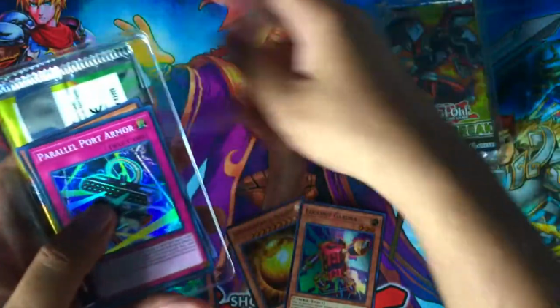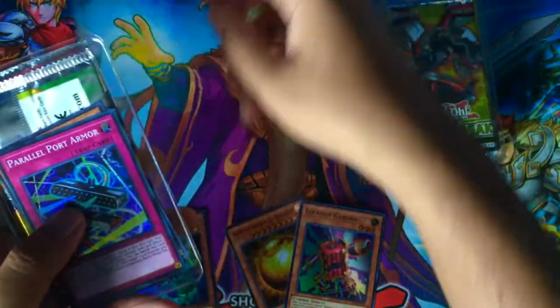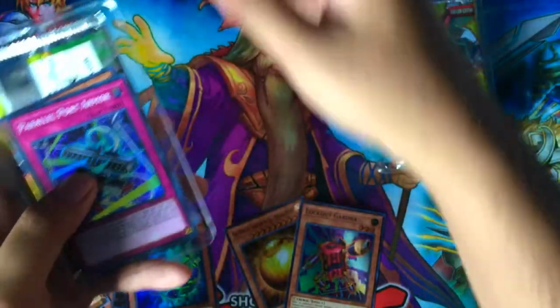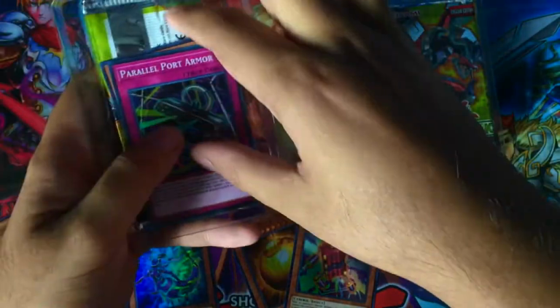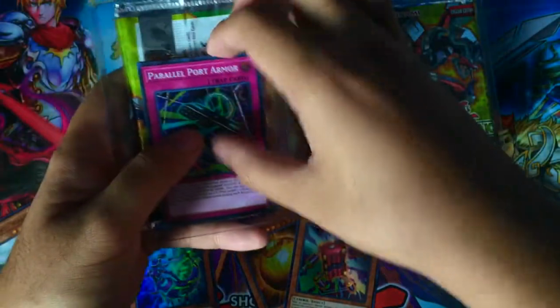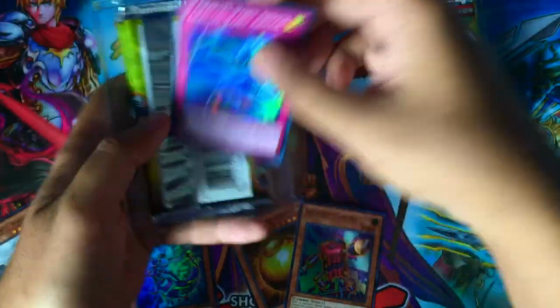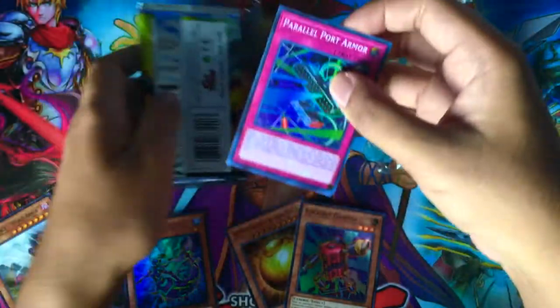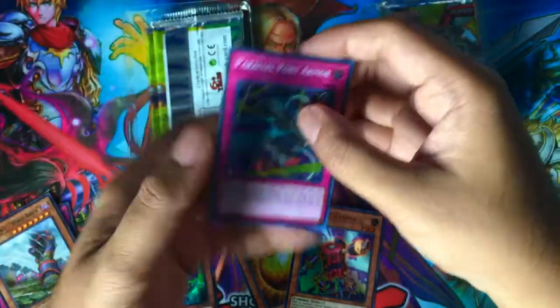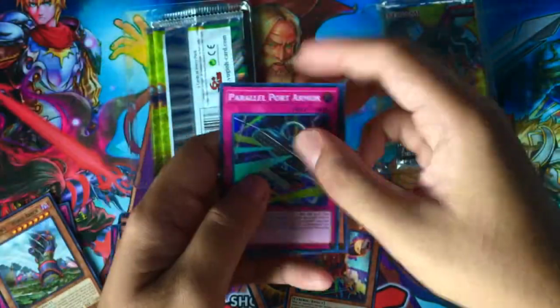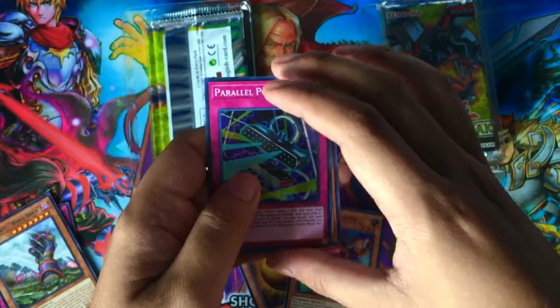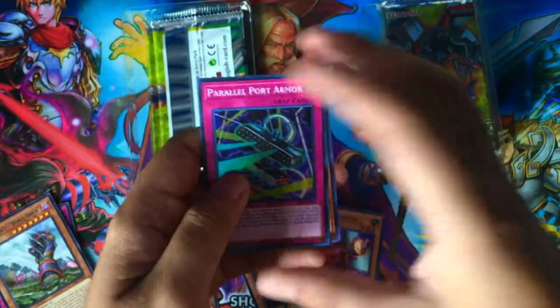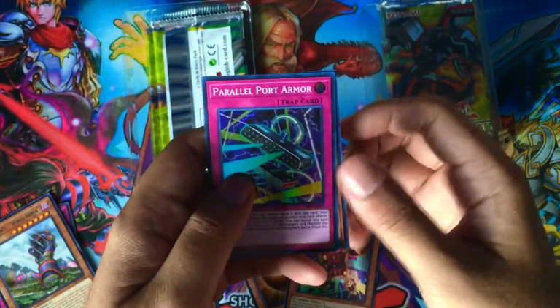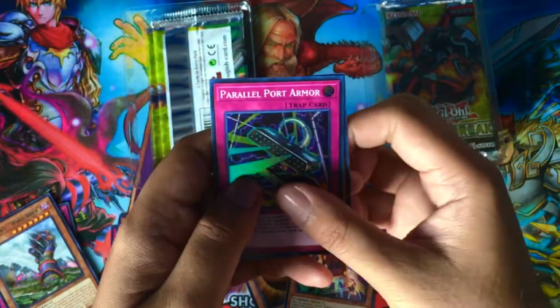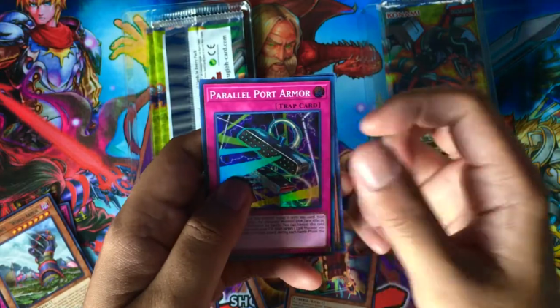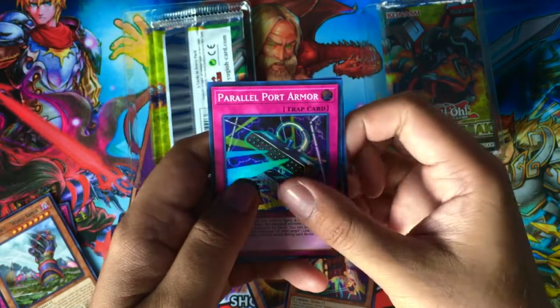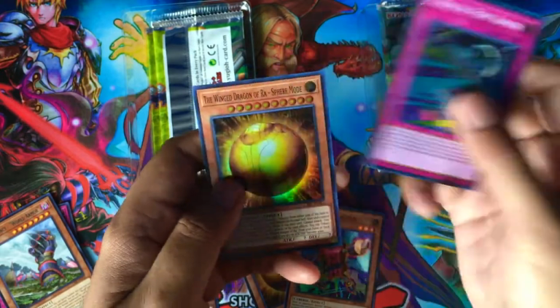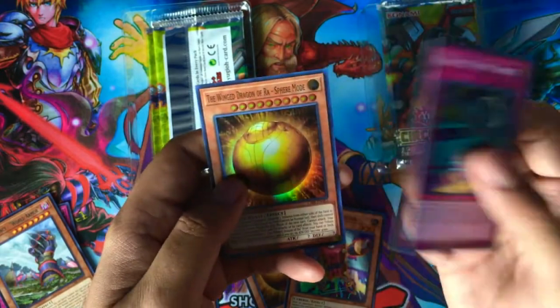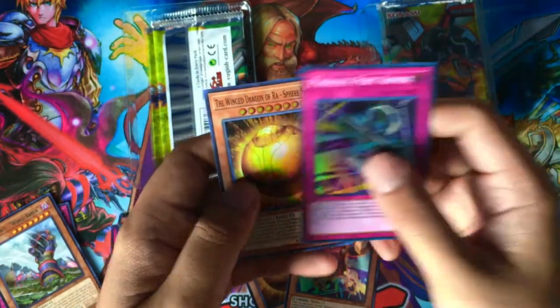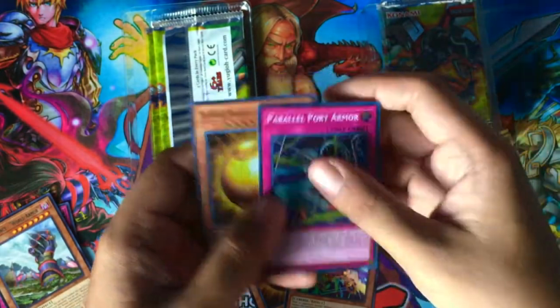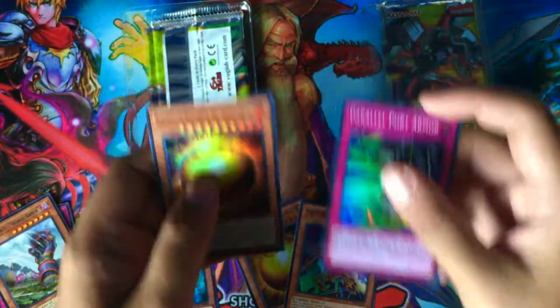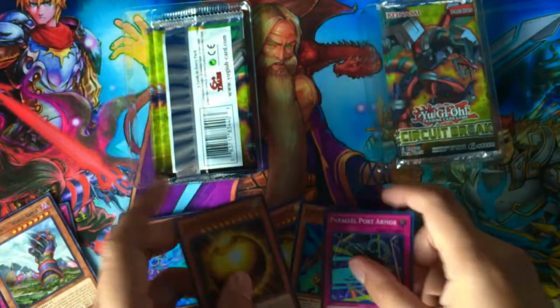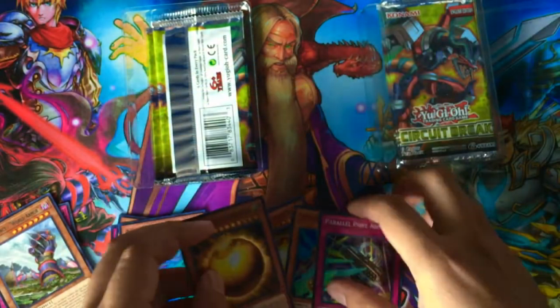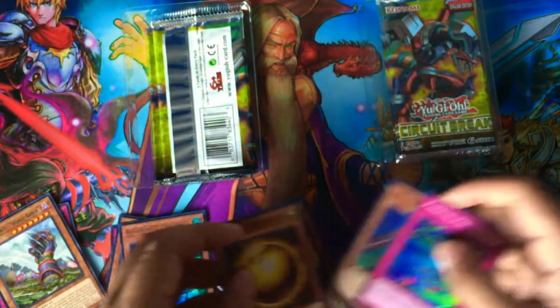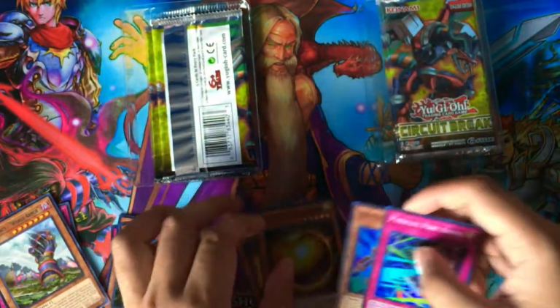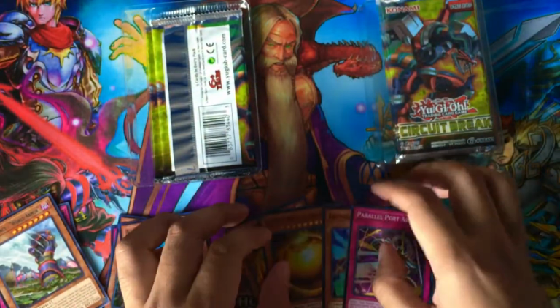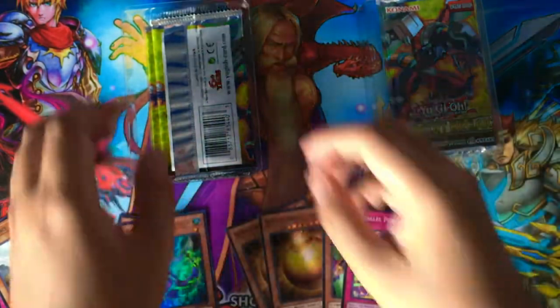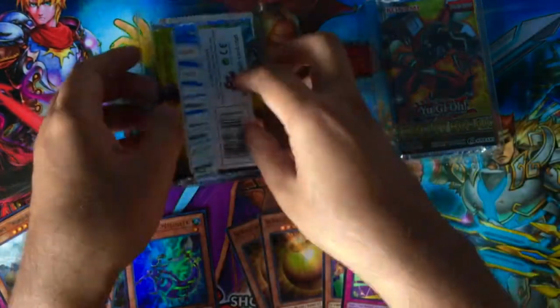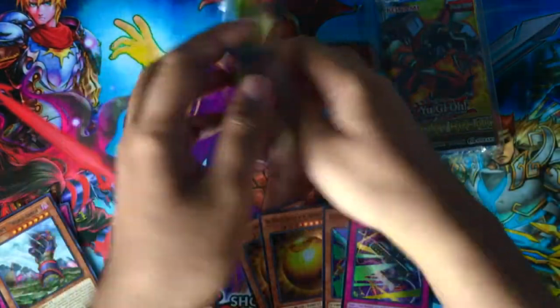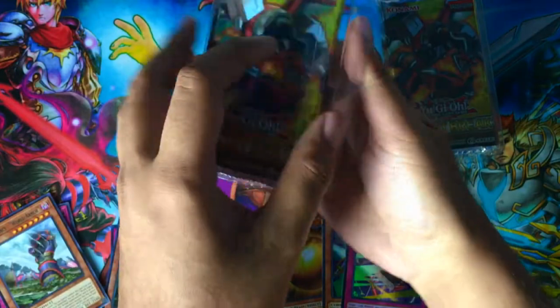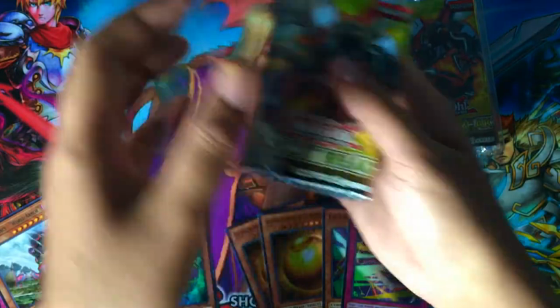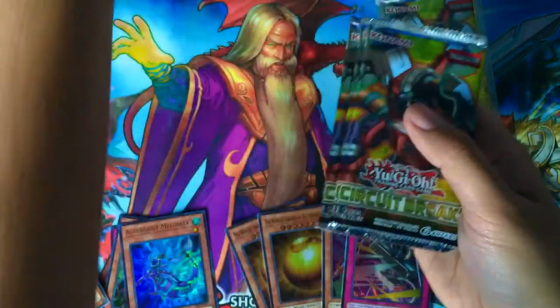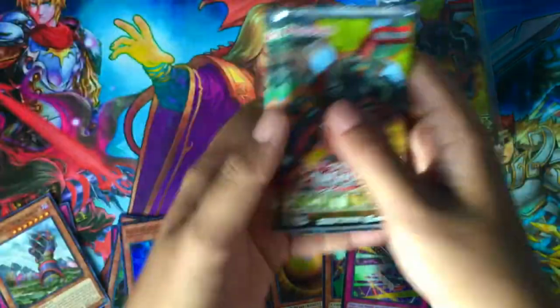I can already tell what the second promo we got is — Parallel Port Armor and Sphere Mode. Nice! So let's see if we can go 3 for 3 on the next box.